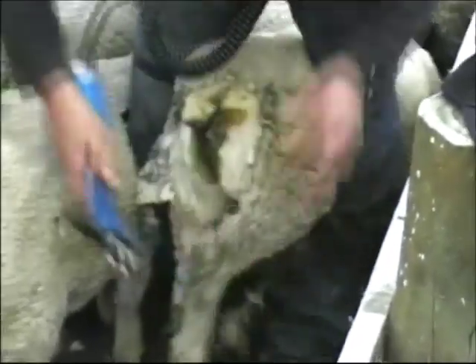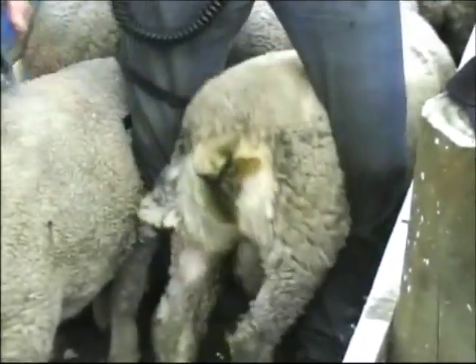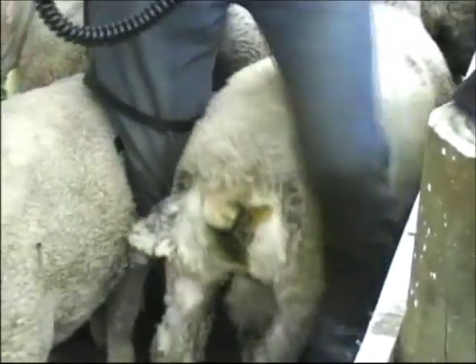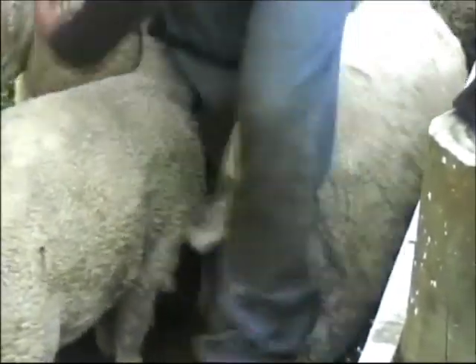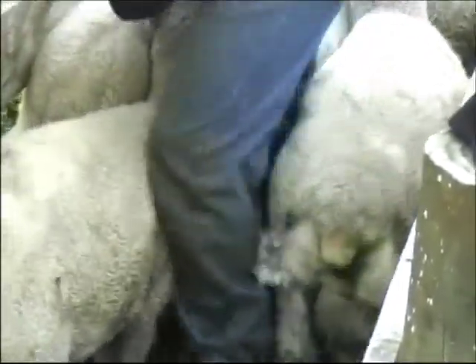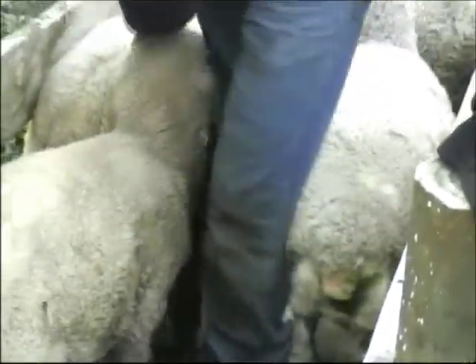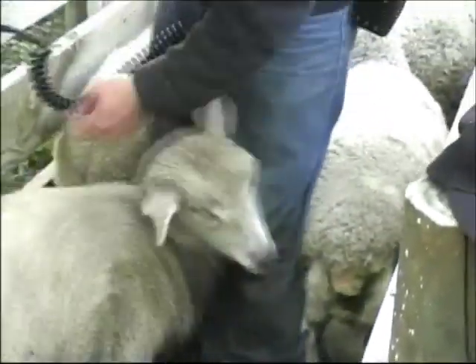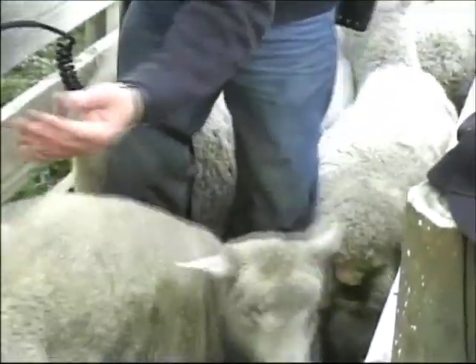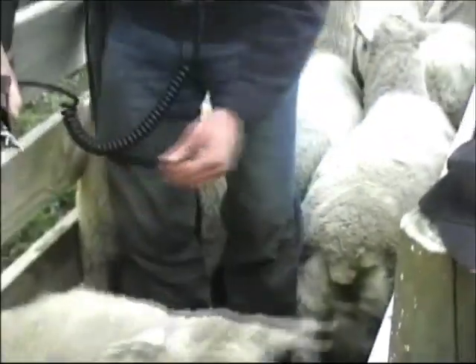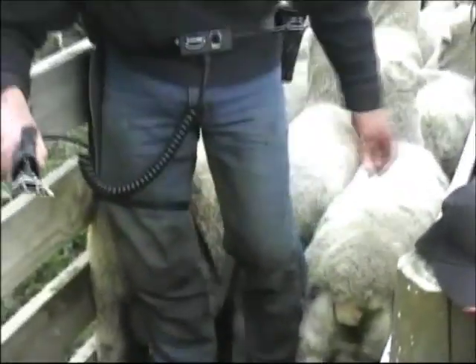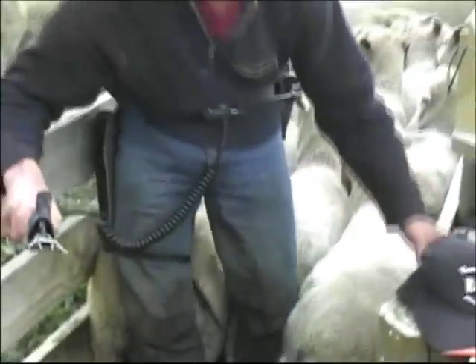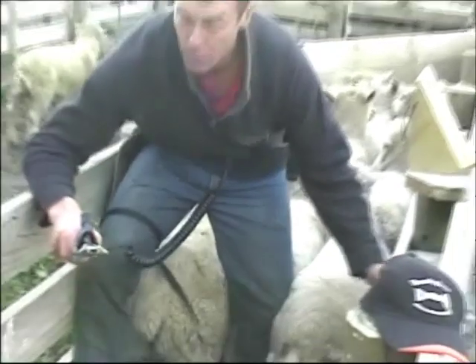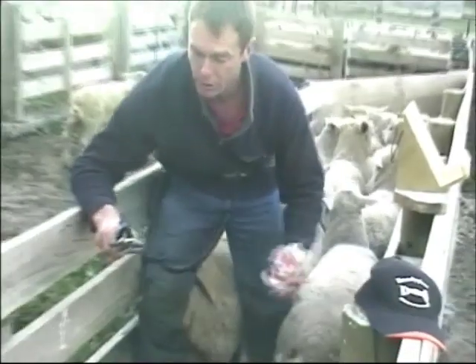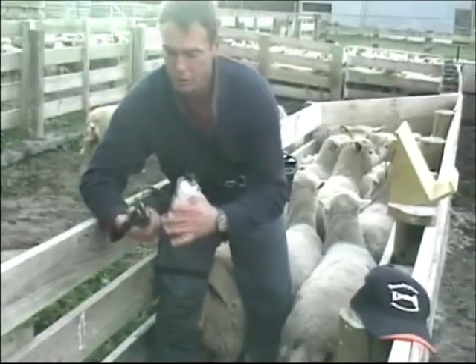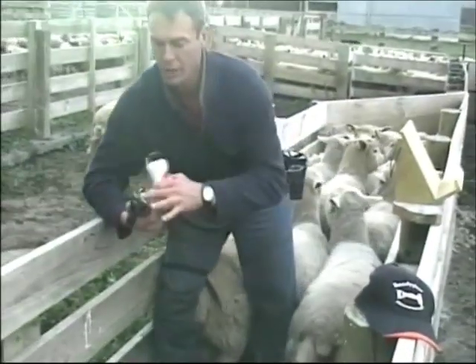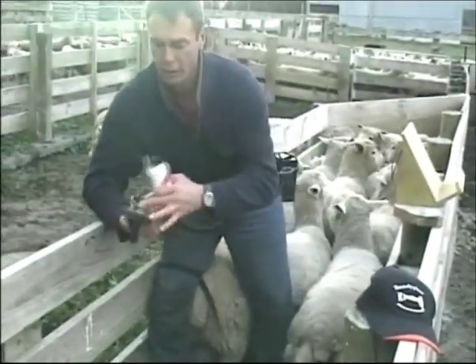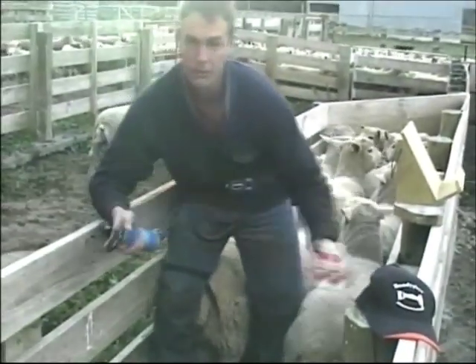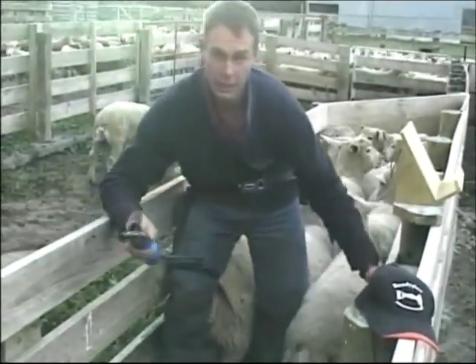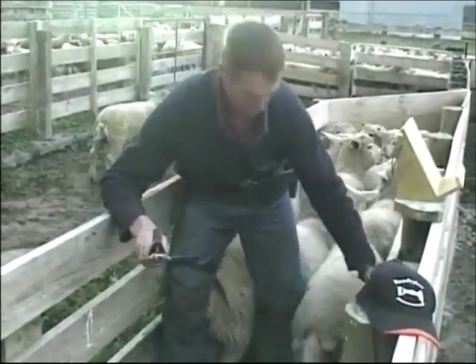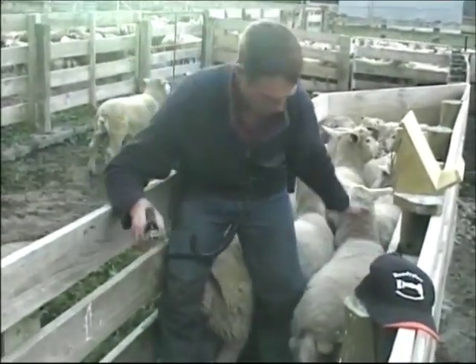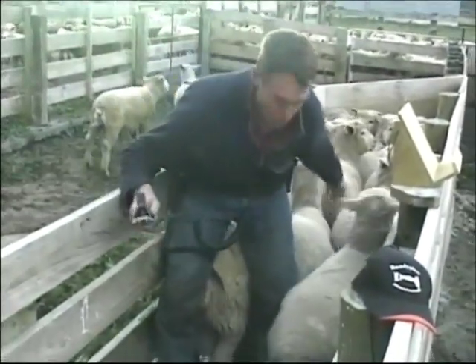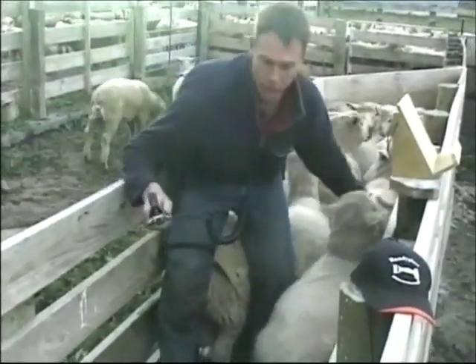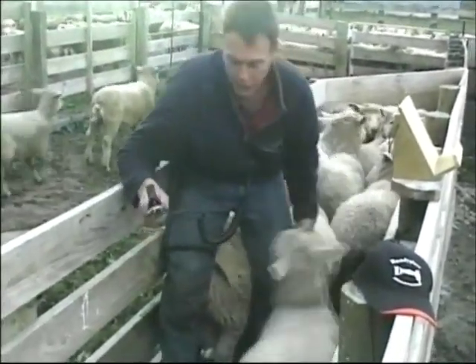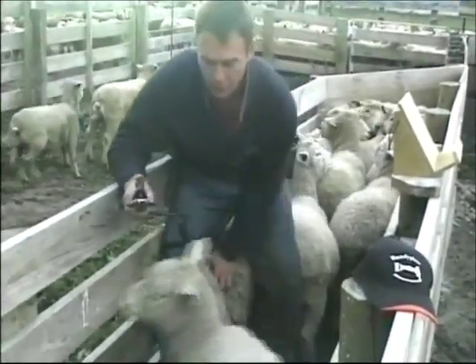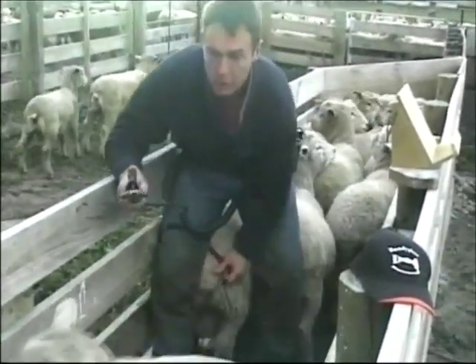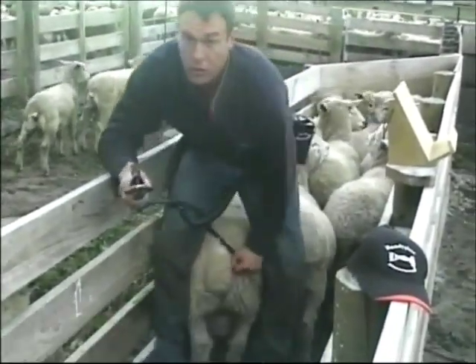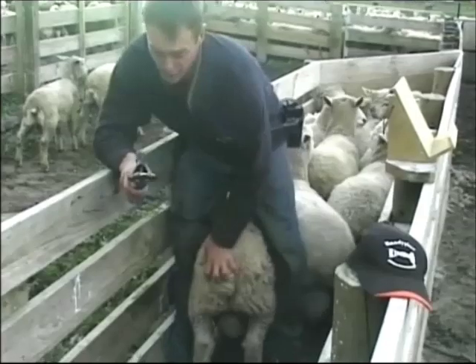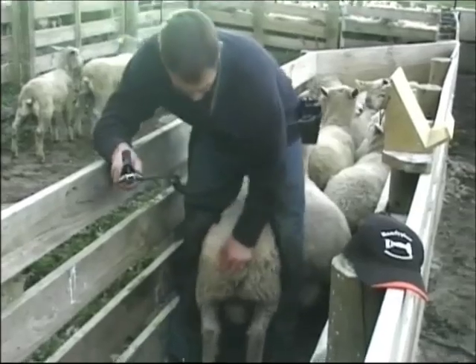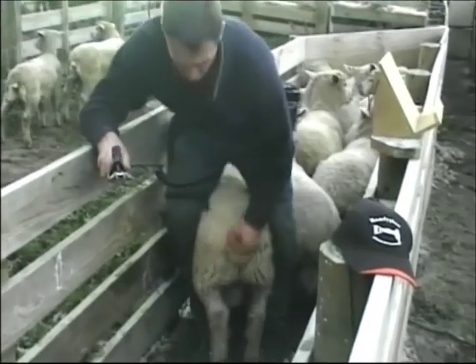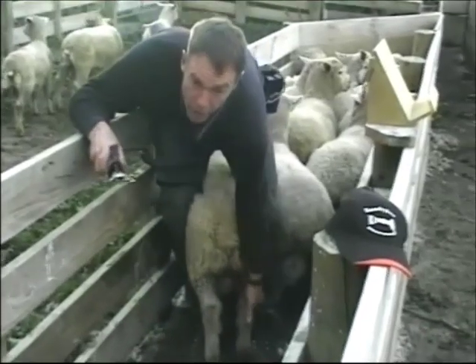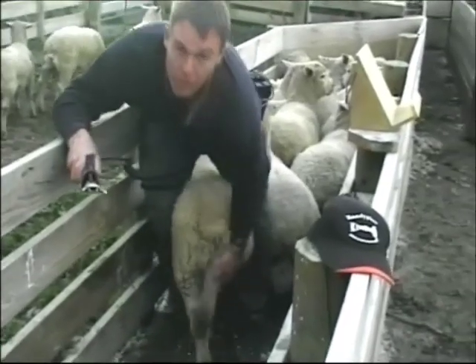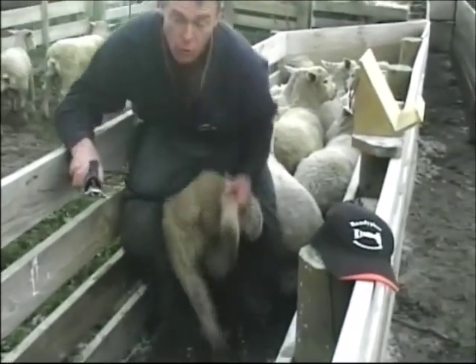Another thing we advise people to use is a narrow comb for dagging. We've also found that it makes the battery last longer because you're trying to grab less wool.